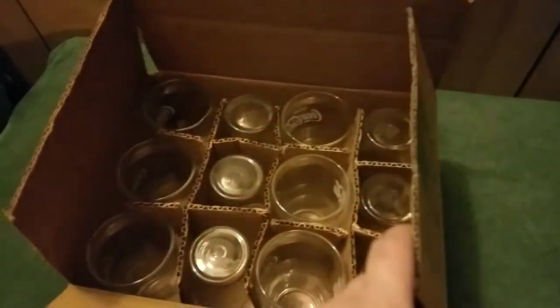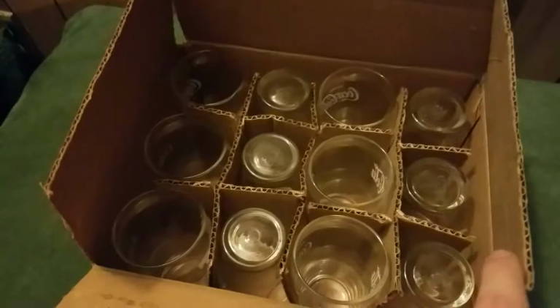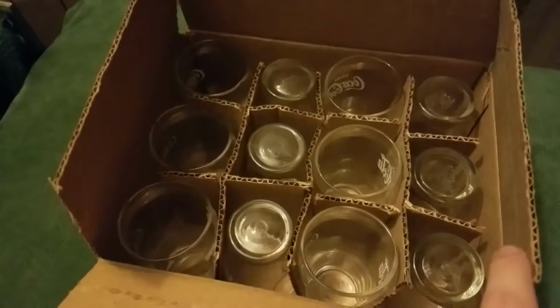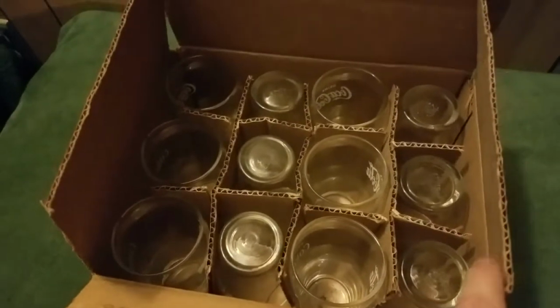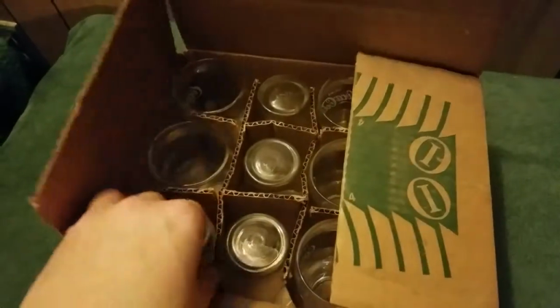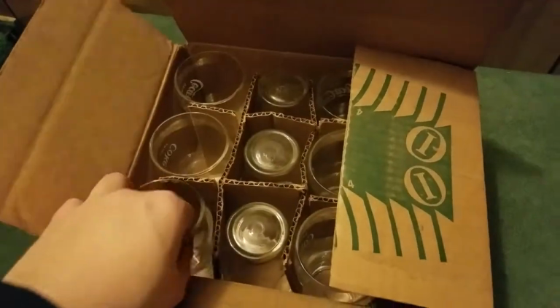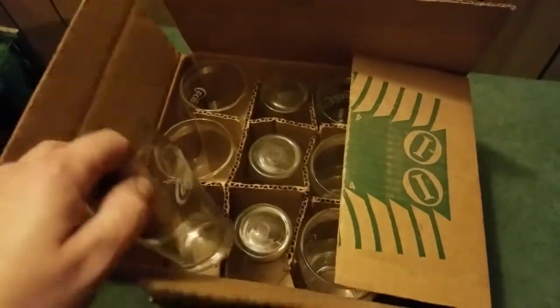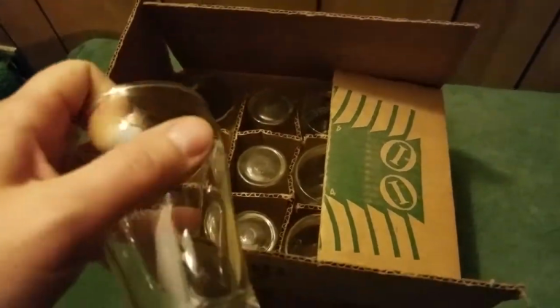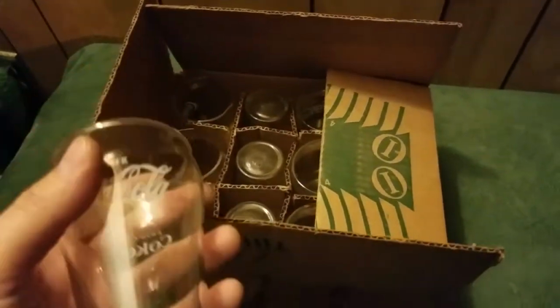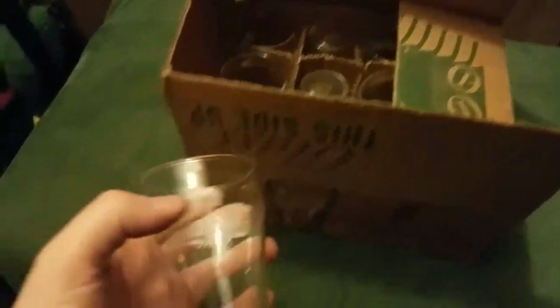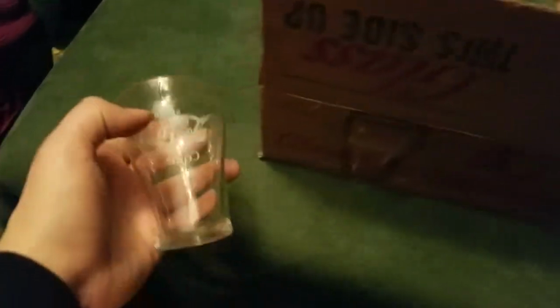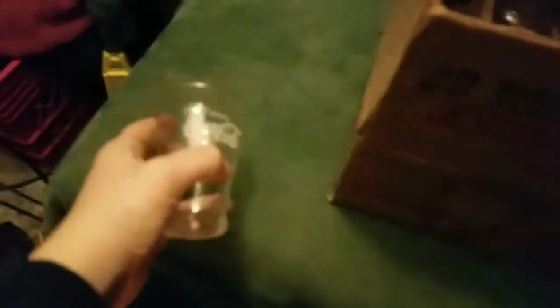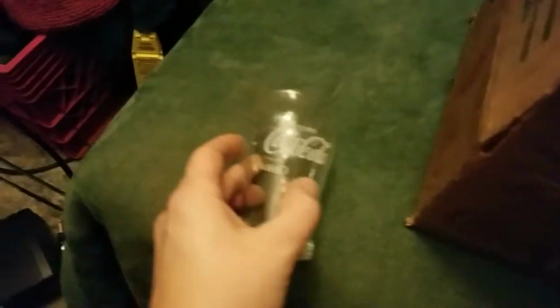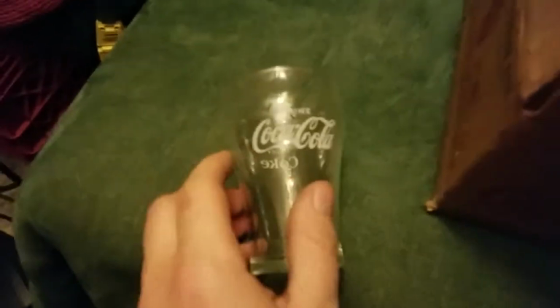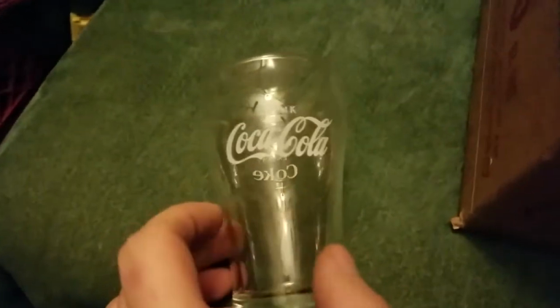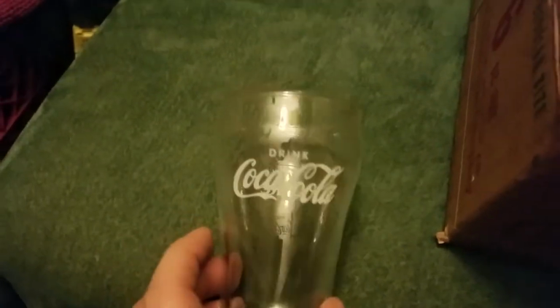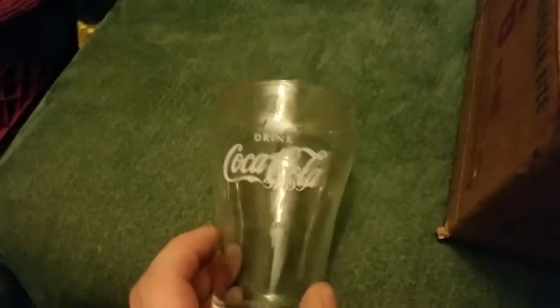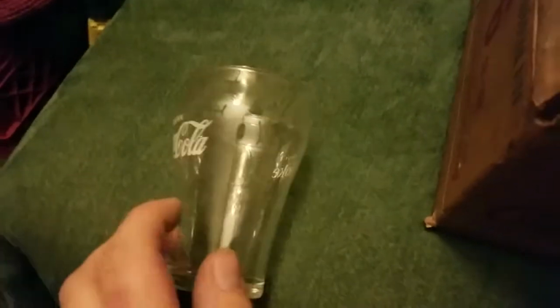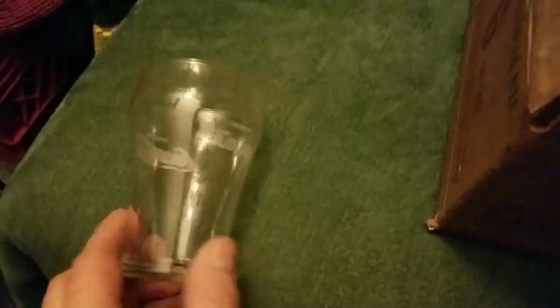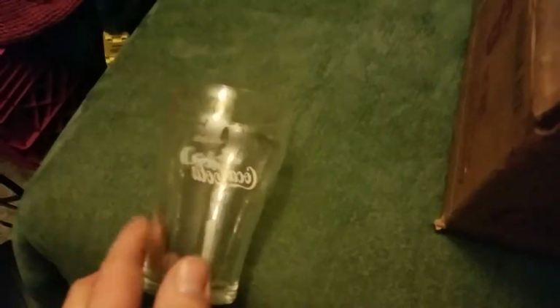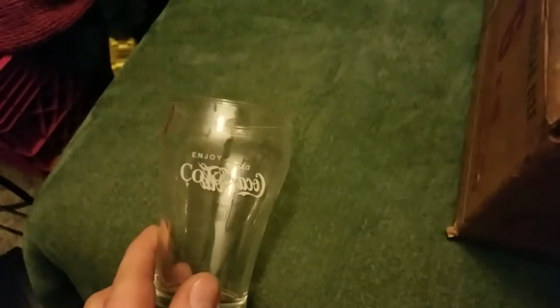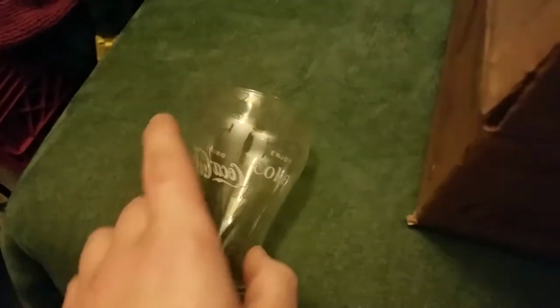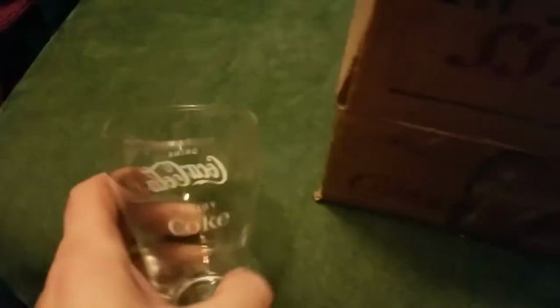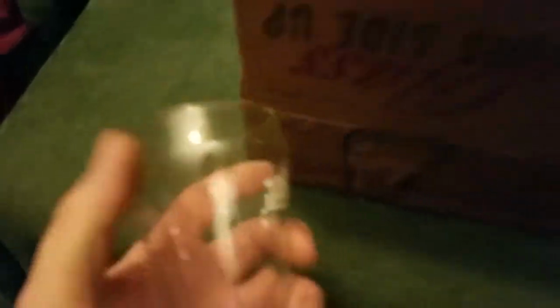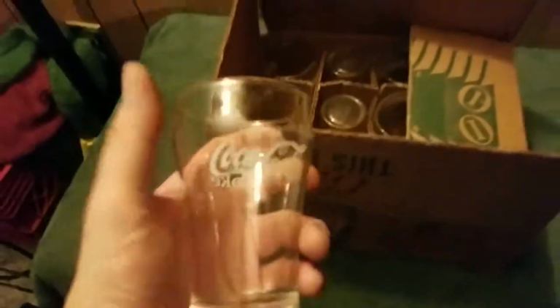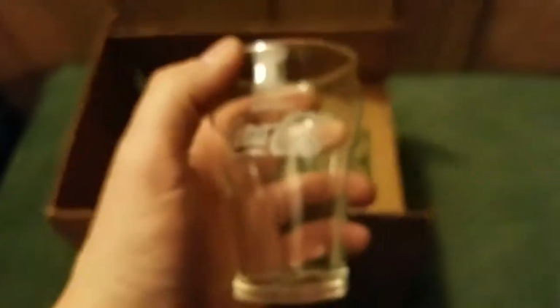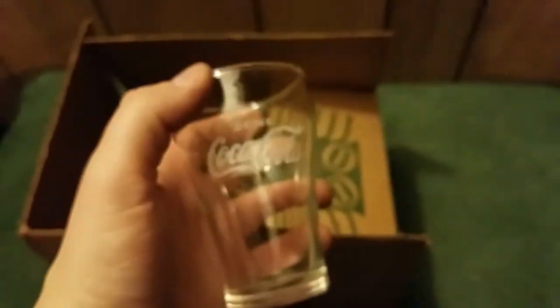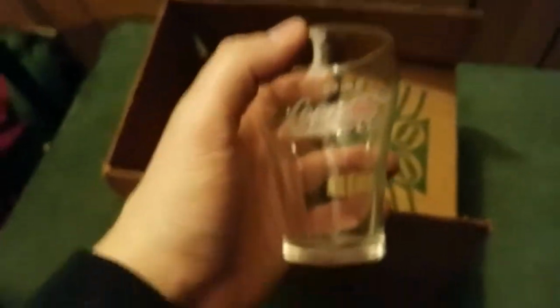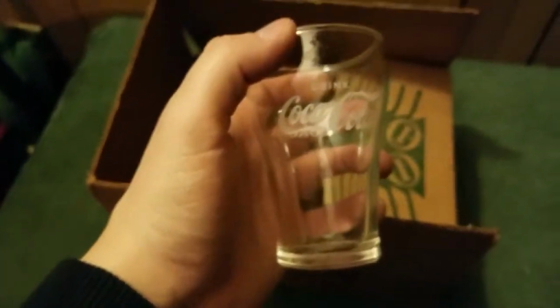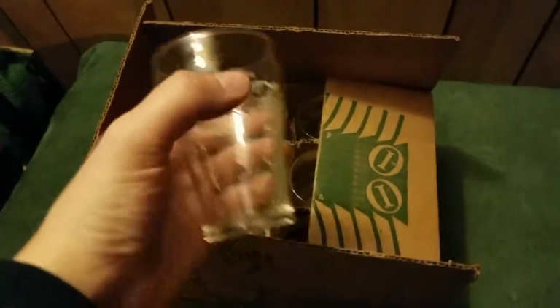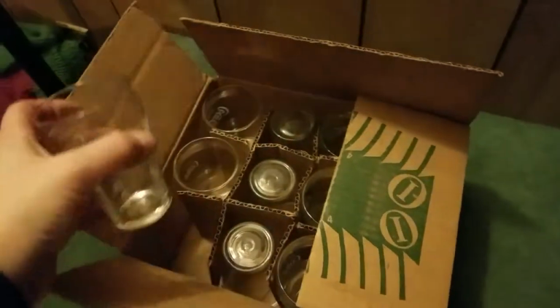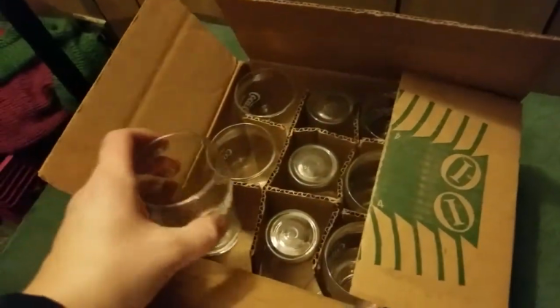As you can see they're all in there undamaged. Here's what they look like — just like any other Coca-Cola Libby glass, except in a very odd six-ounce size.